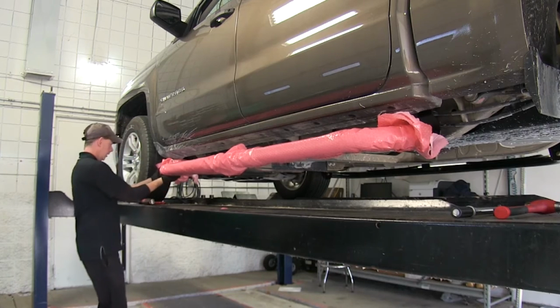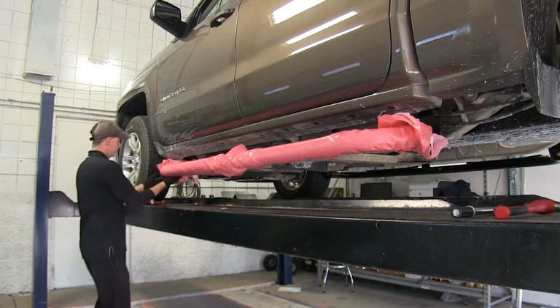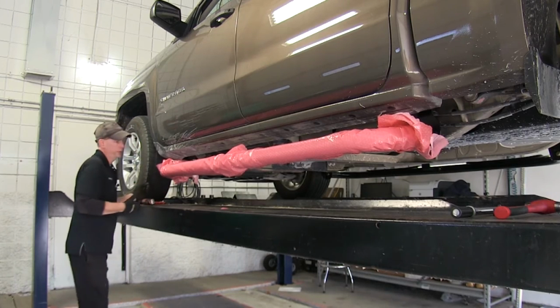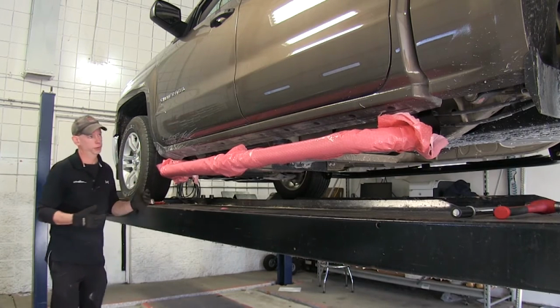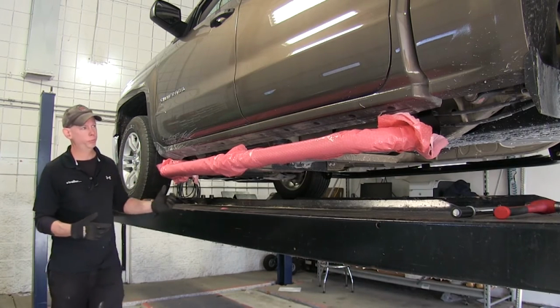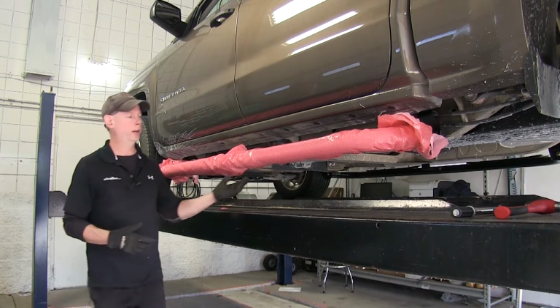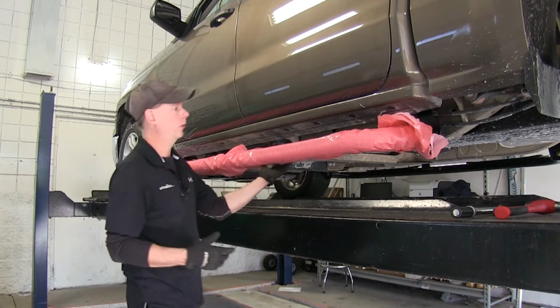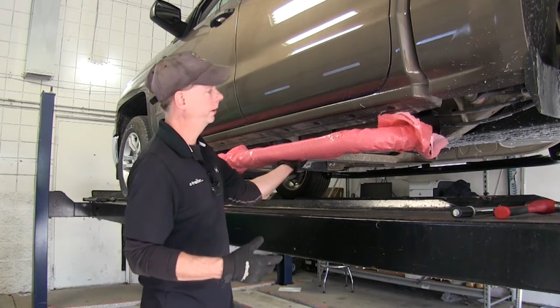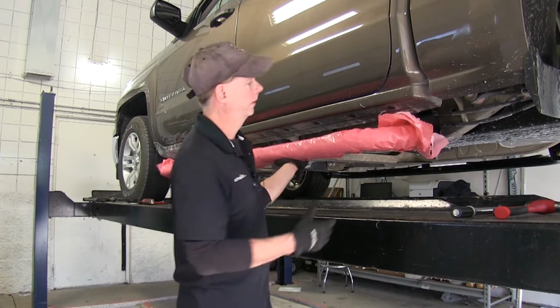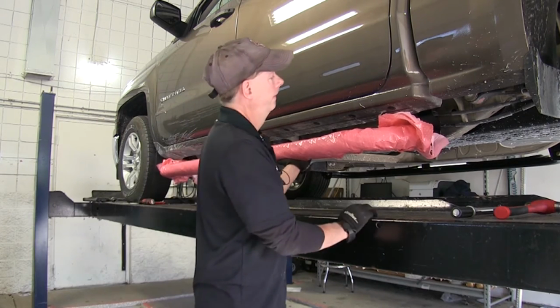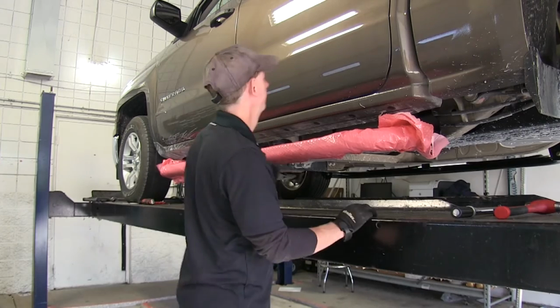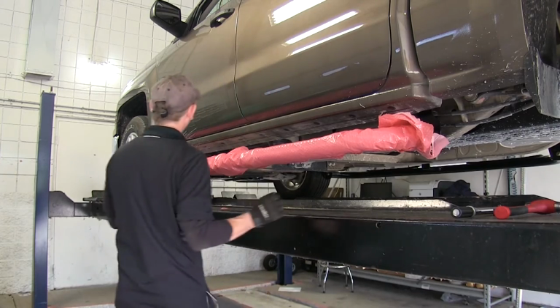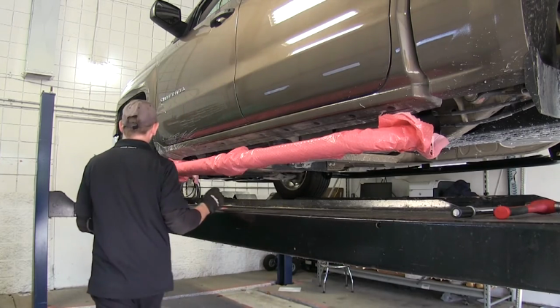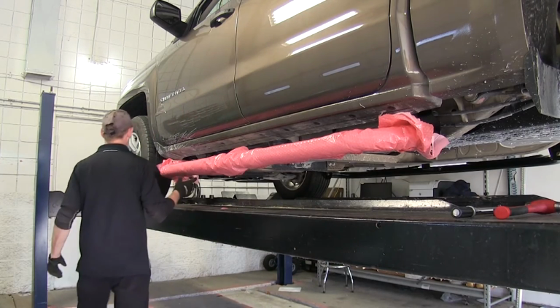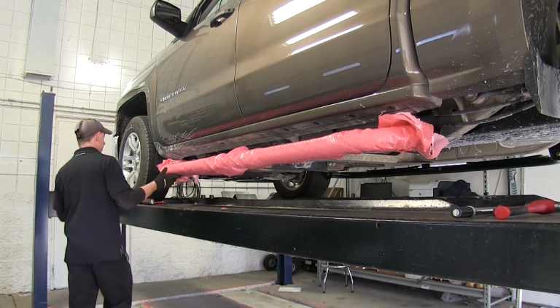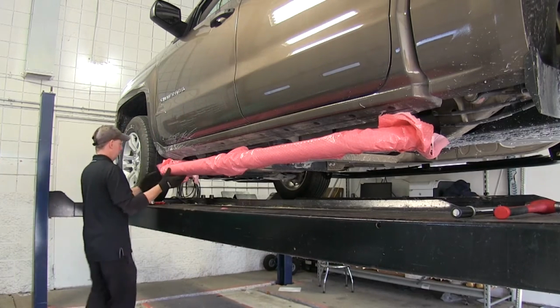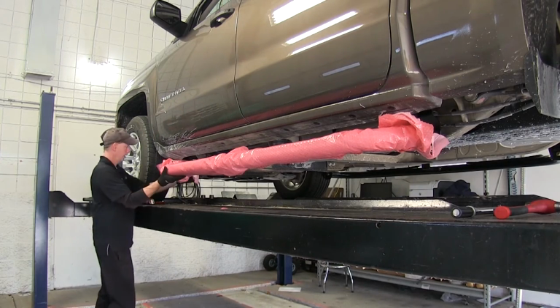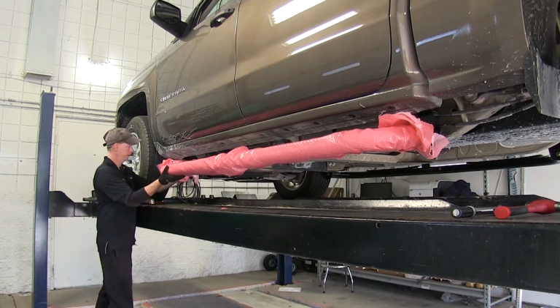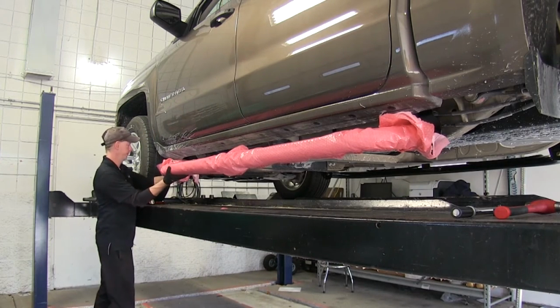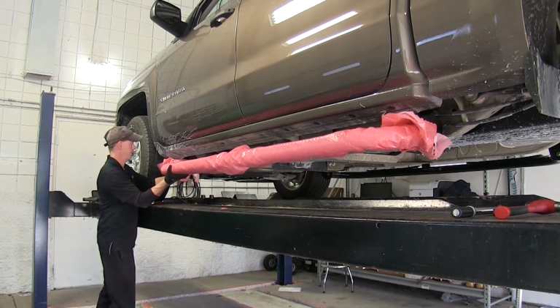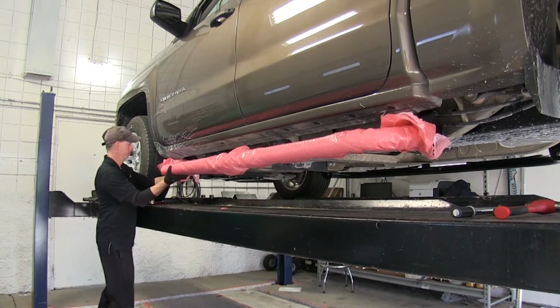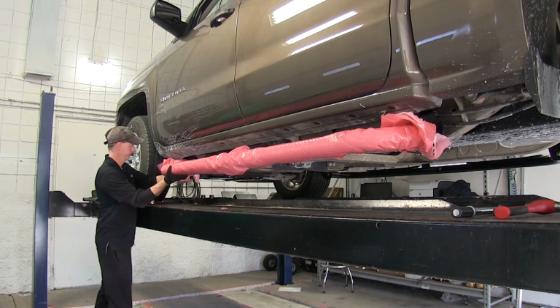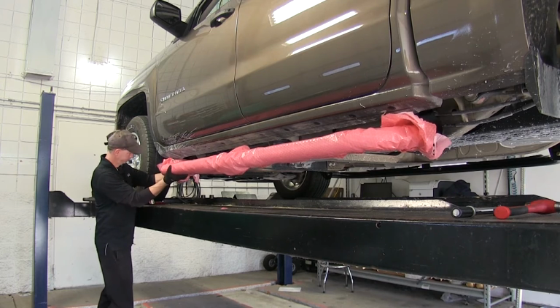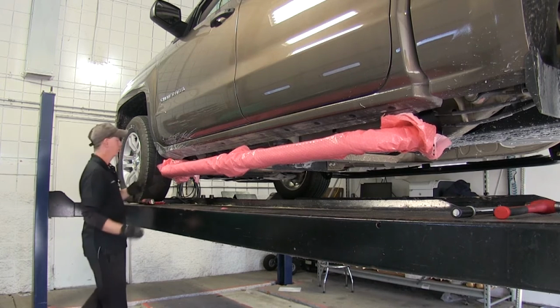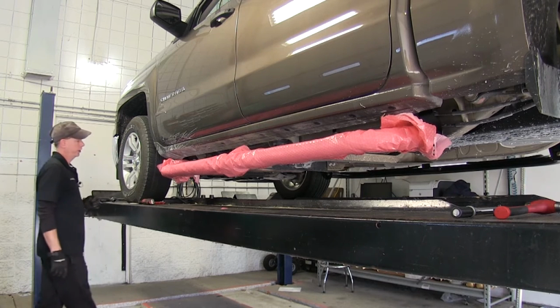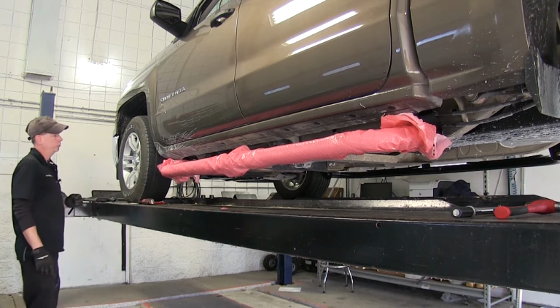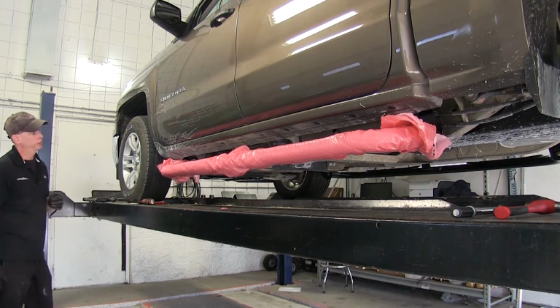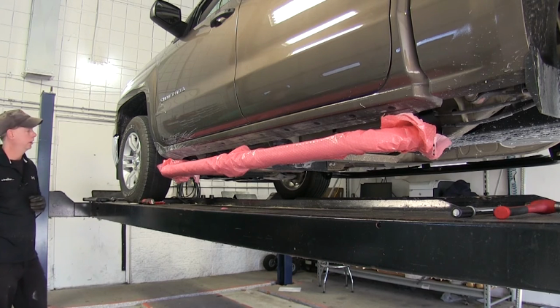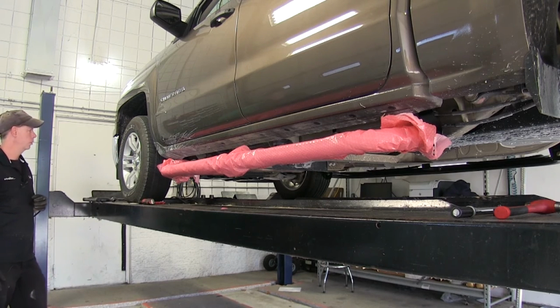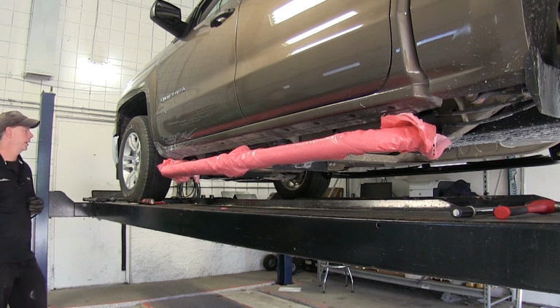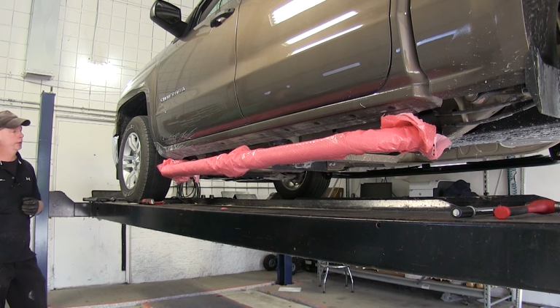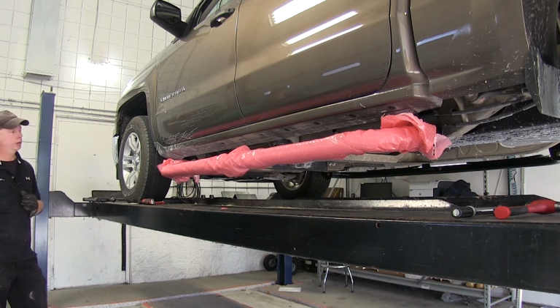It's a good idea to go ahead and pull them out all the way, then move them front to rear however you like. Once you're satisfied with the position, we'll go ahead and tighten down all the hardware.